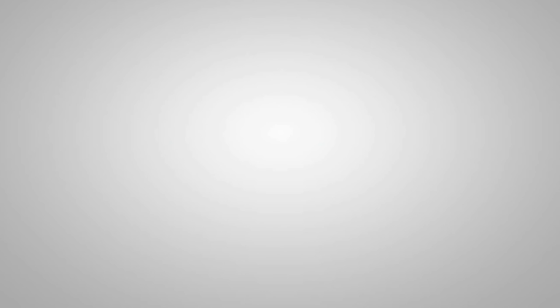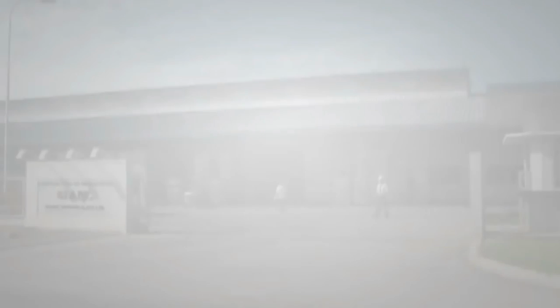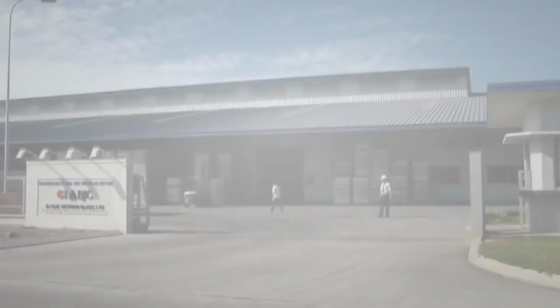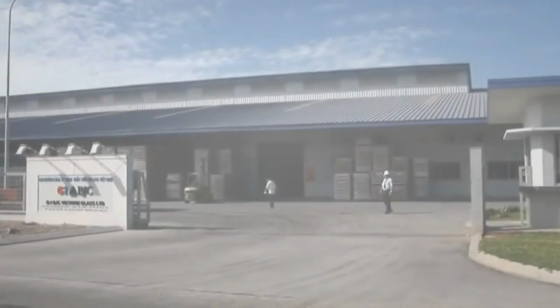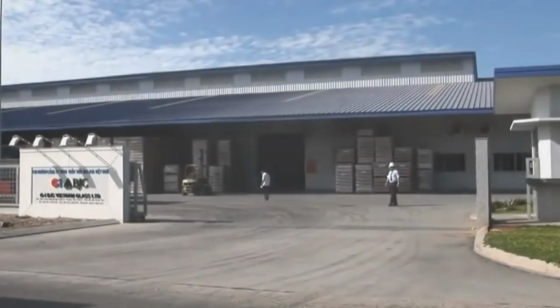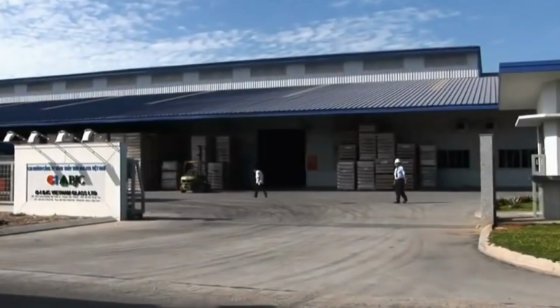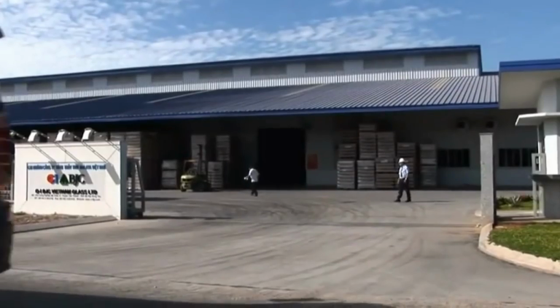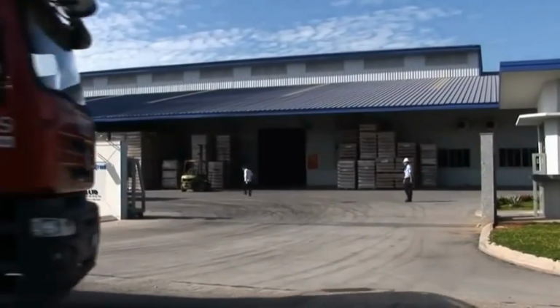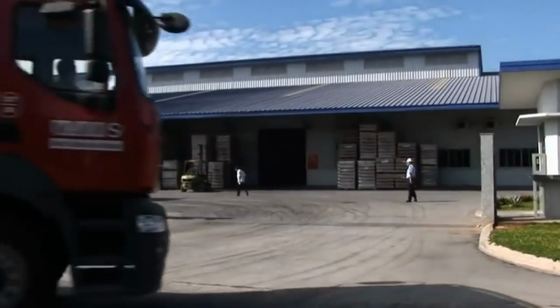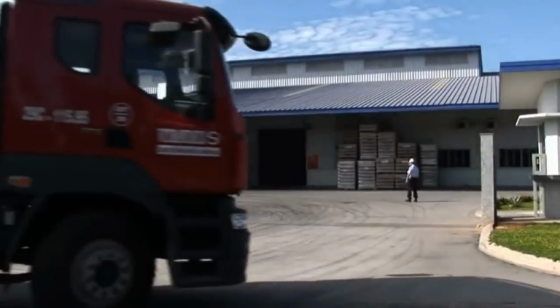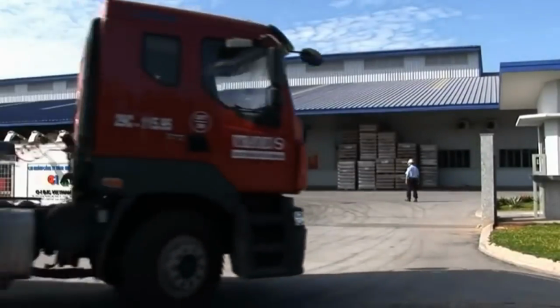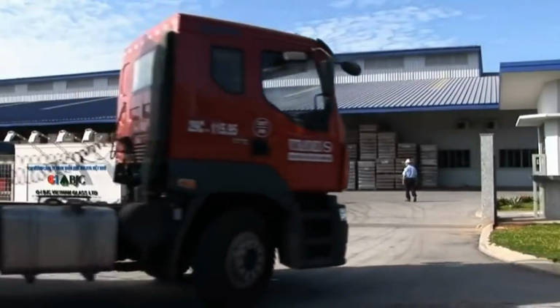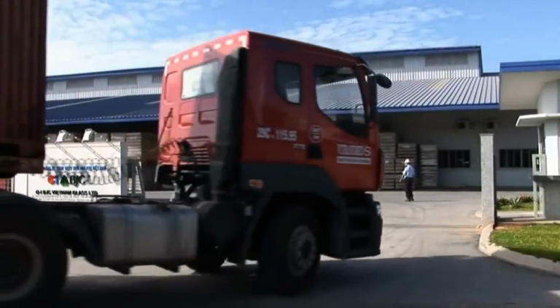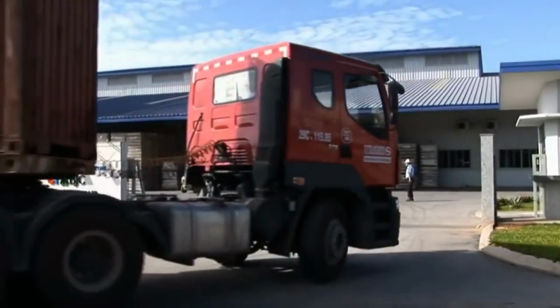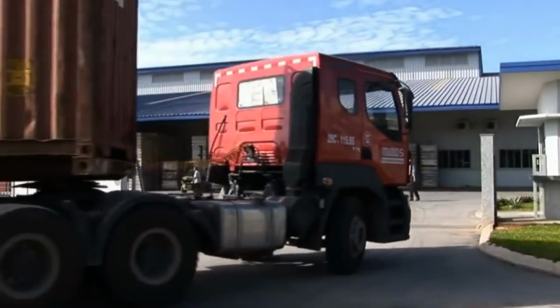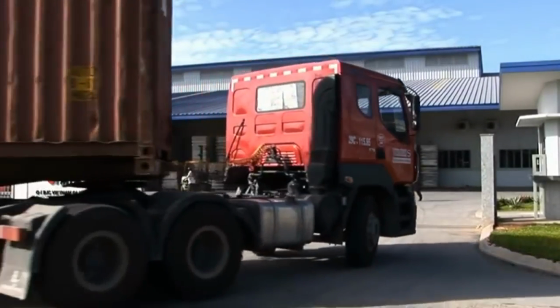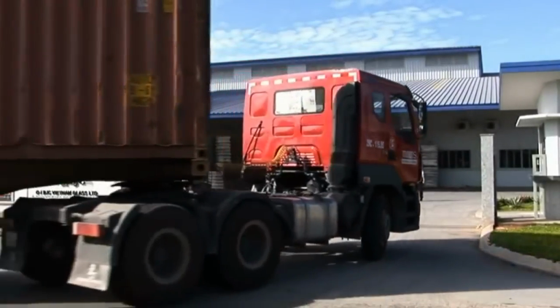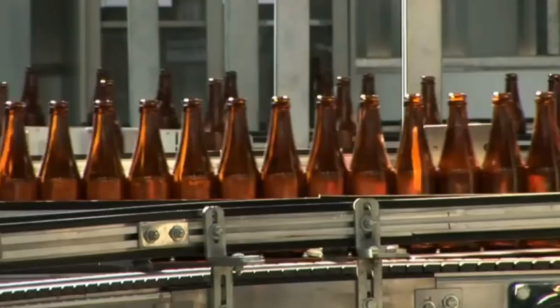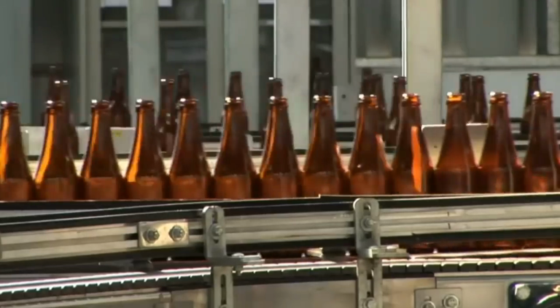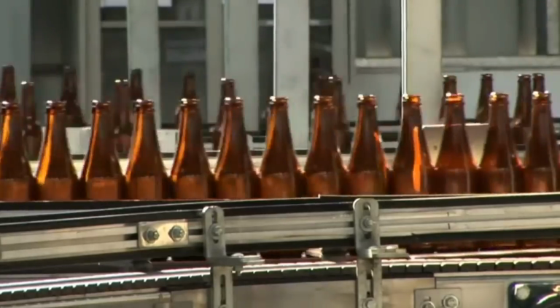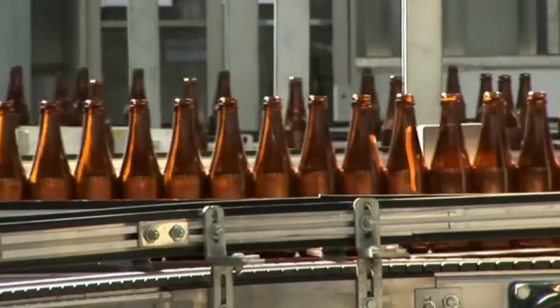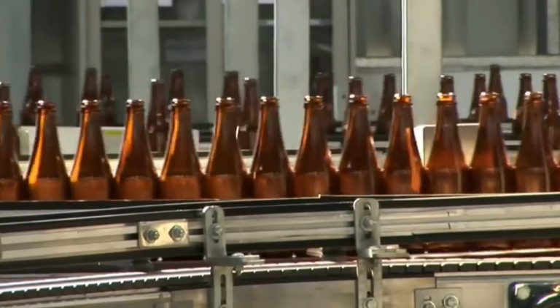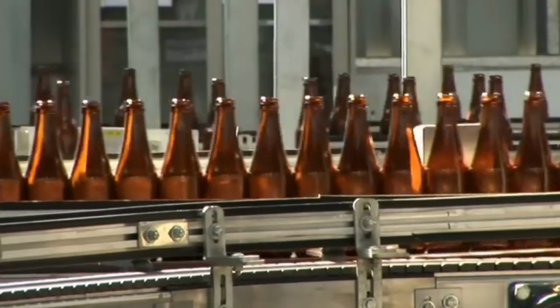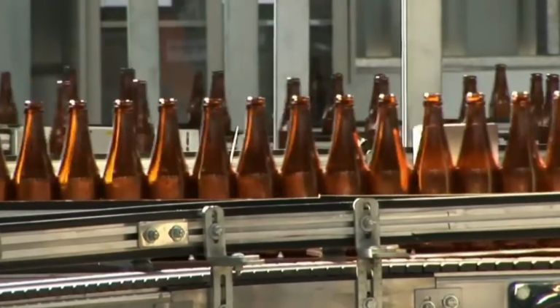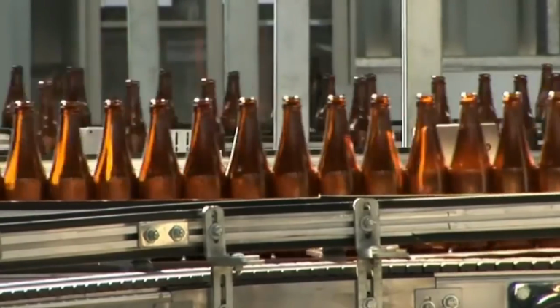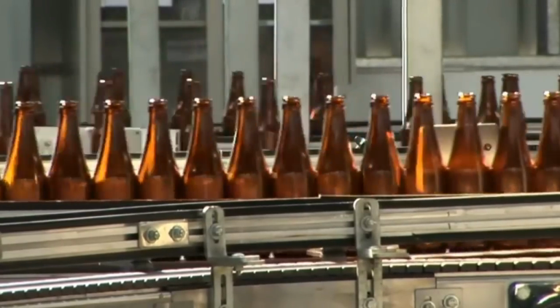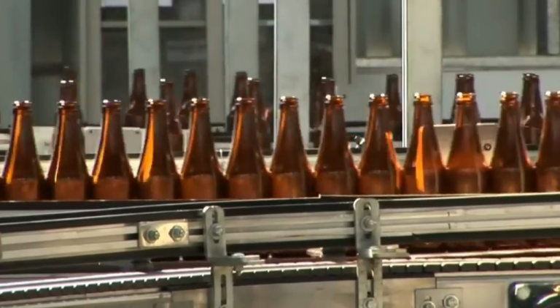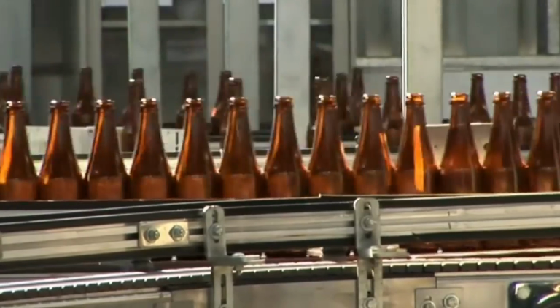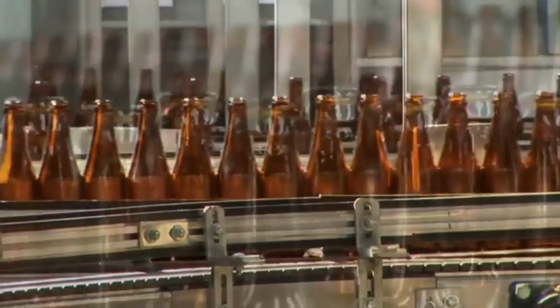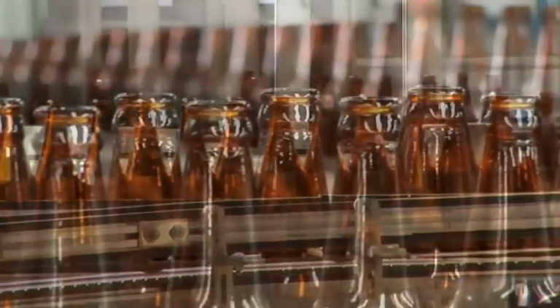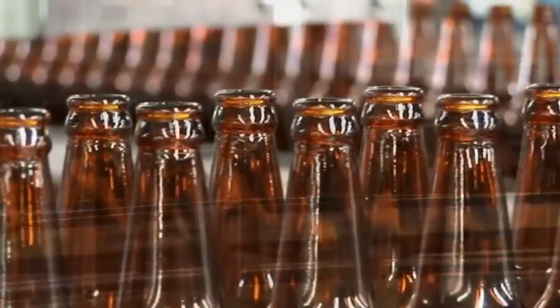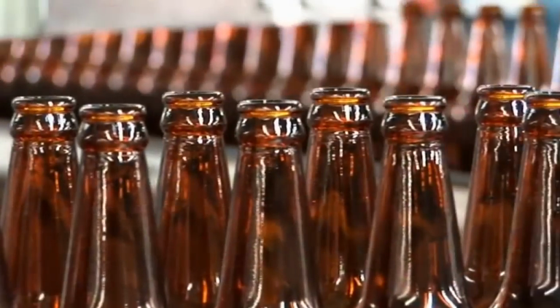At OIBJC, our core business is the manufacture of glass containers for the packaging industry, primarily servicing the food and beverage markets in Southeast Asia.